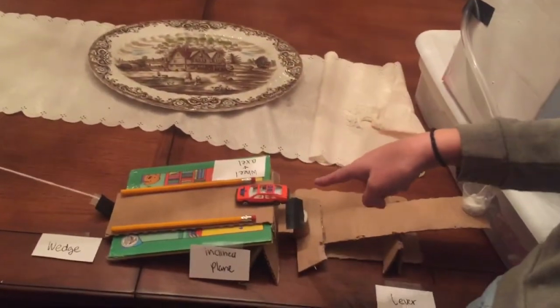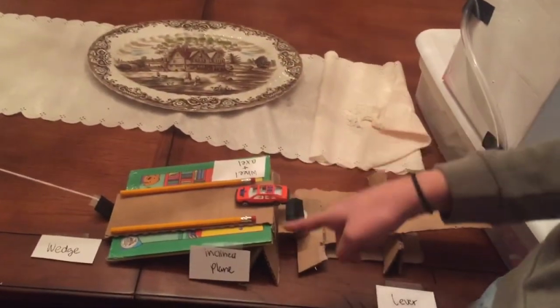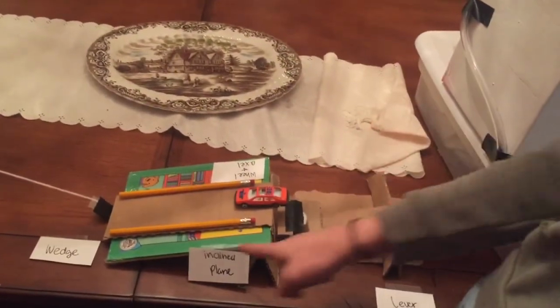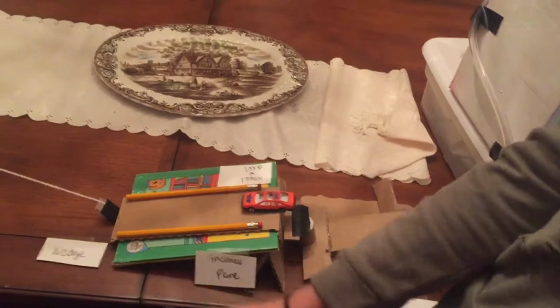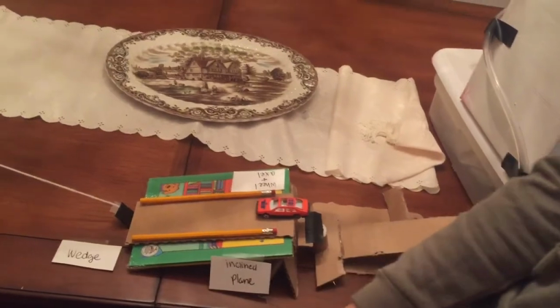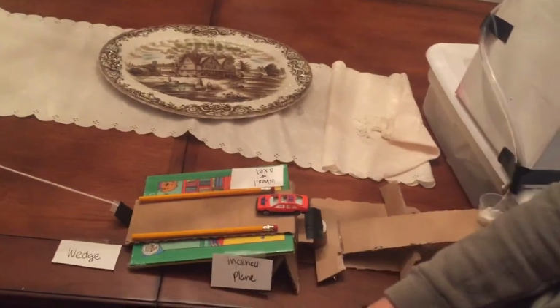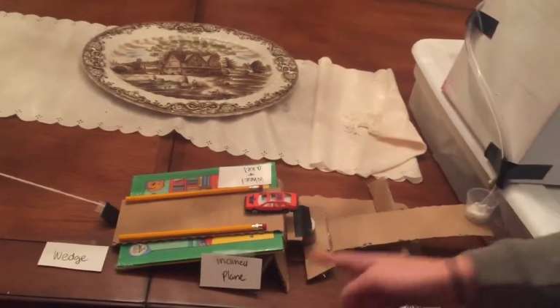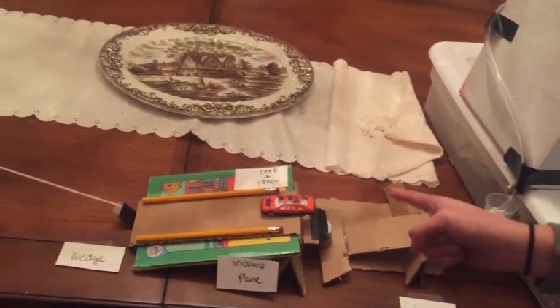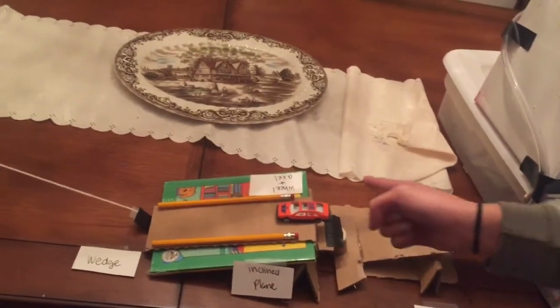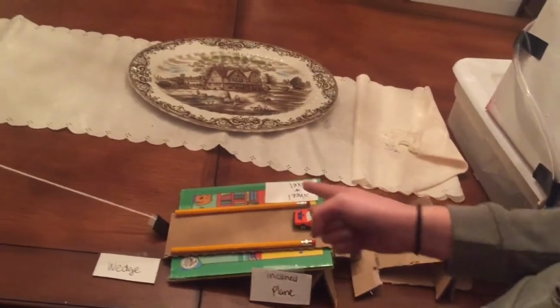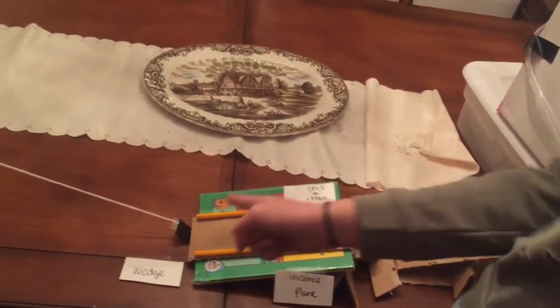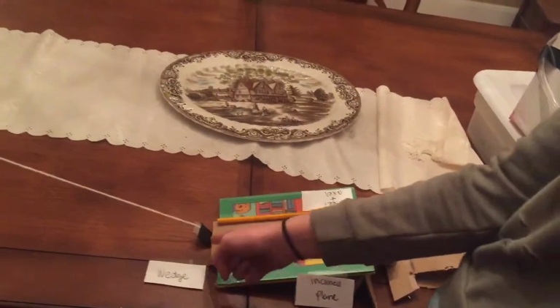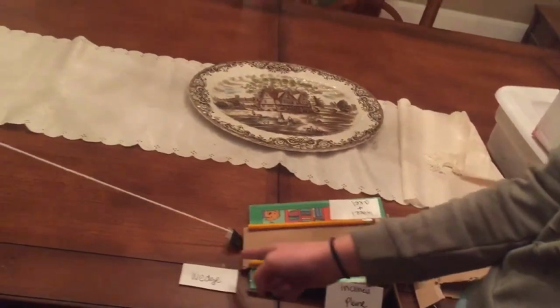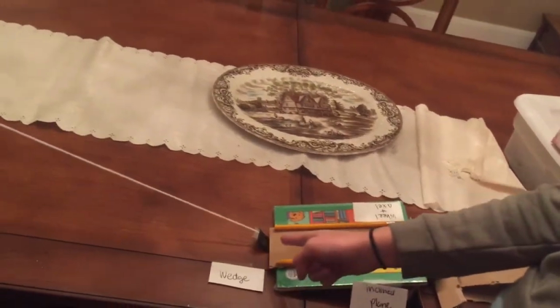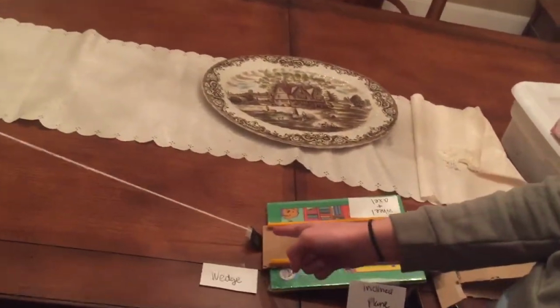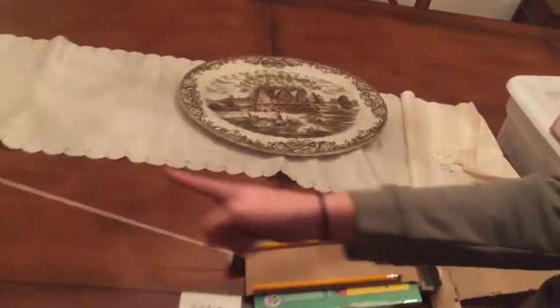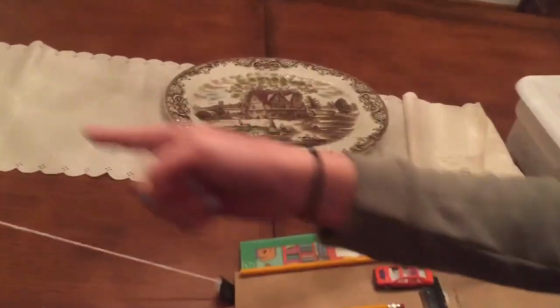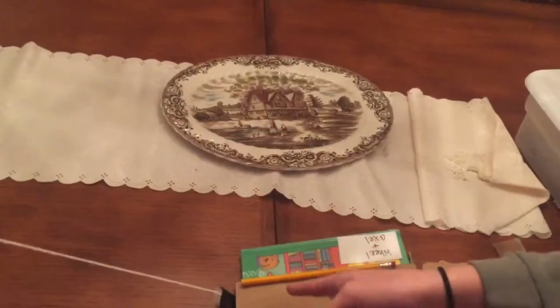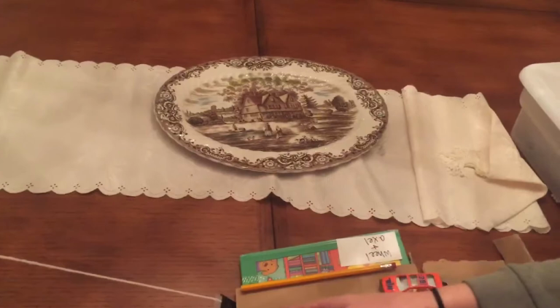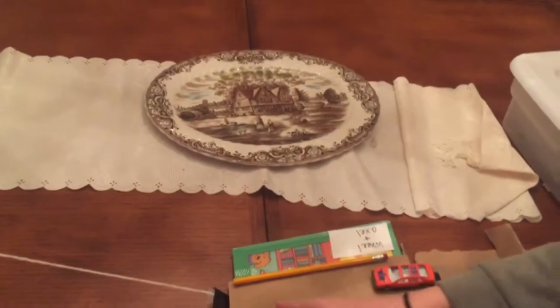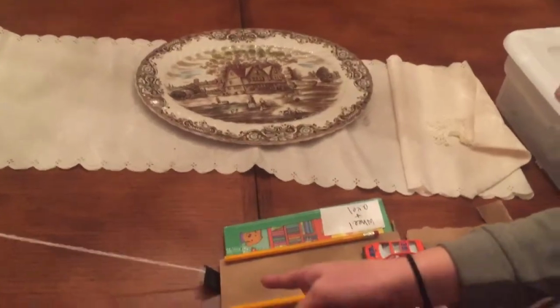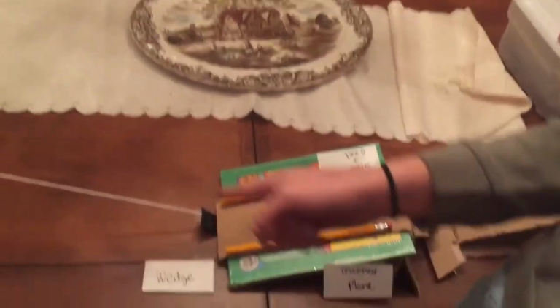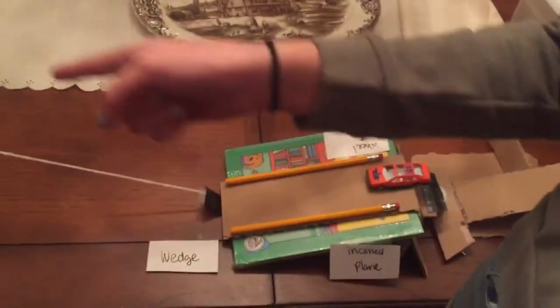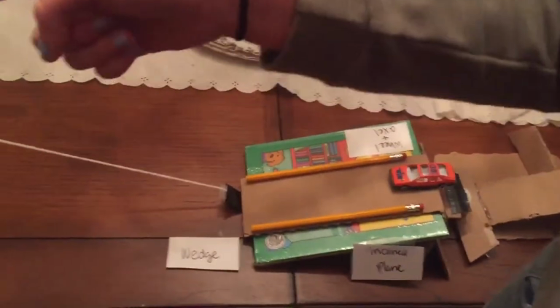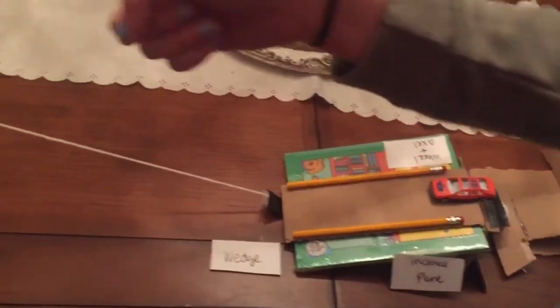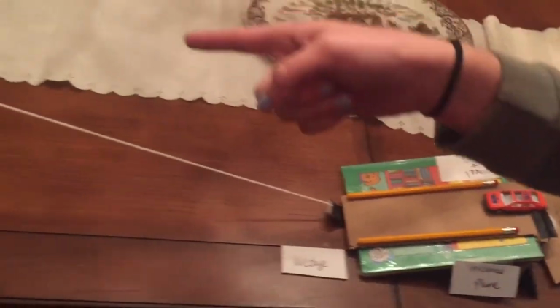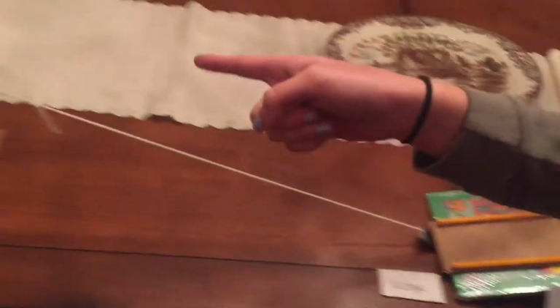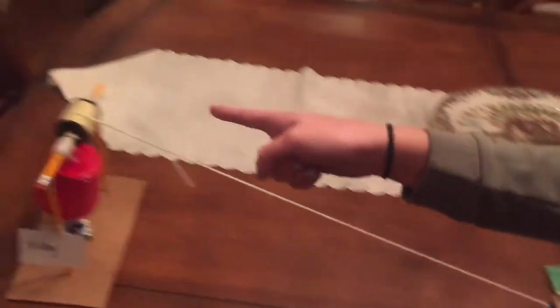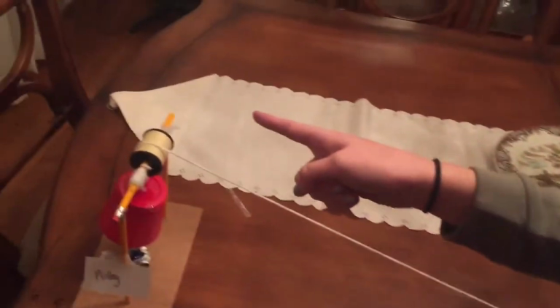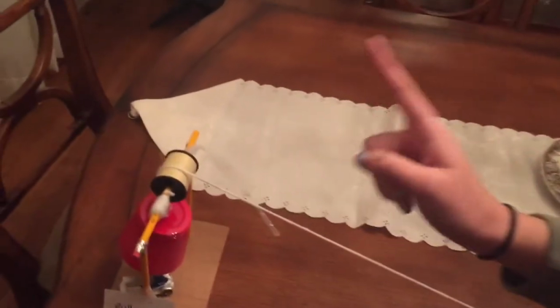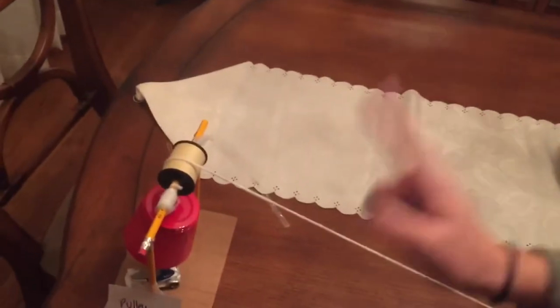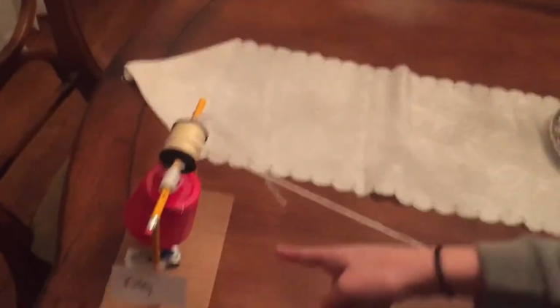And then this is the inclined plane and the car goes down to the thing that's holding the rope, and that's the wedge, which activates the pulley, which captures the turkey.